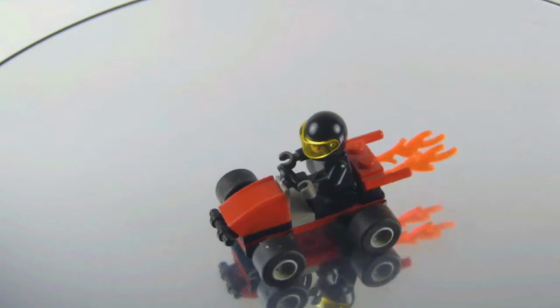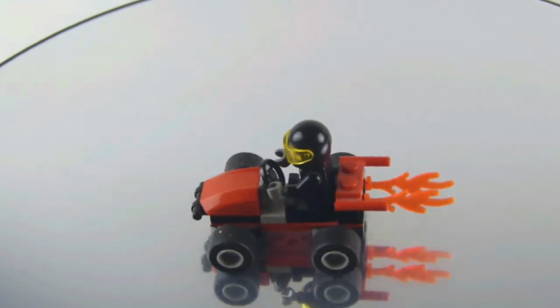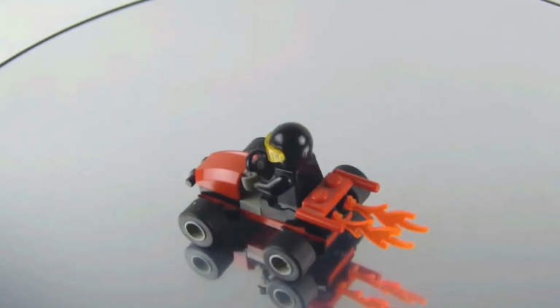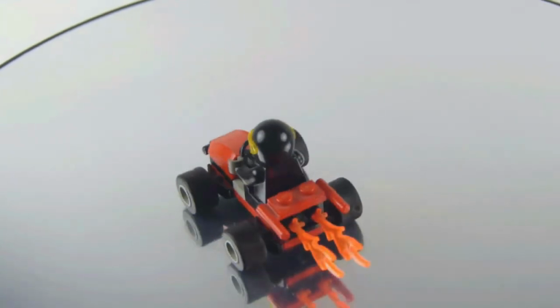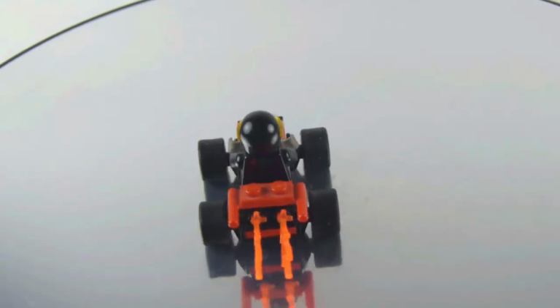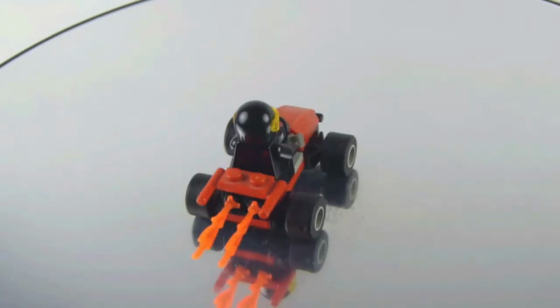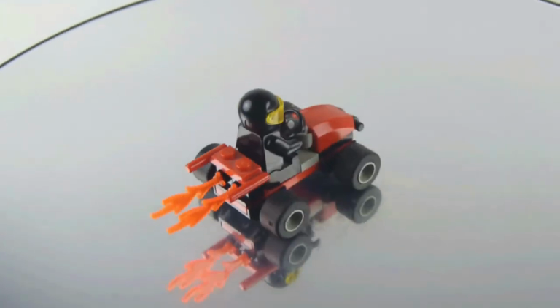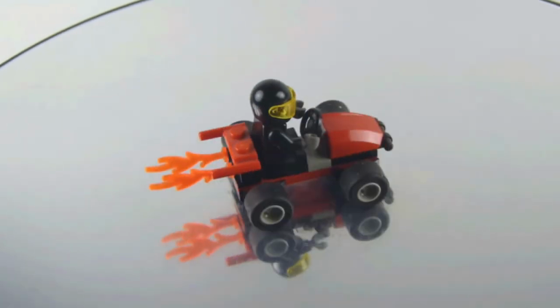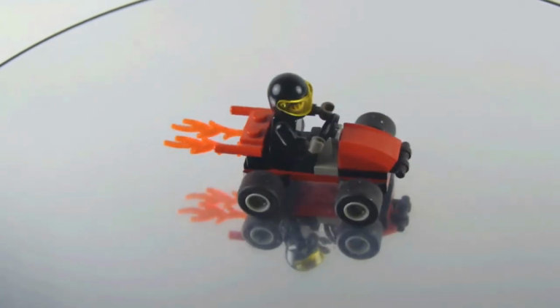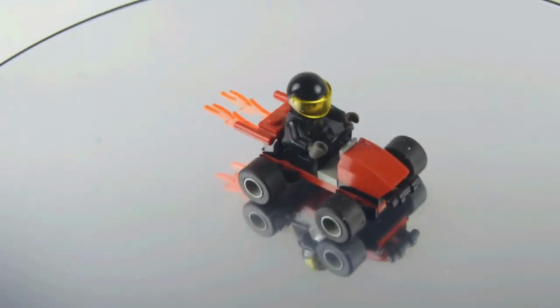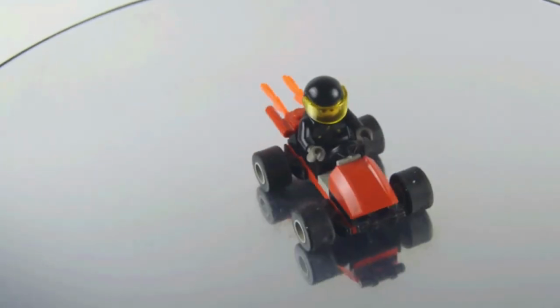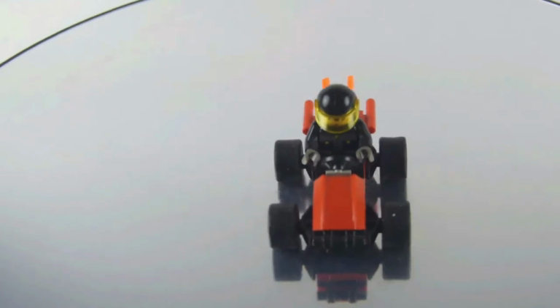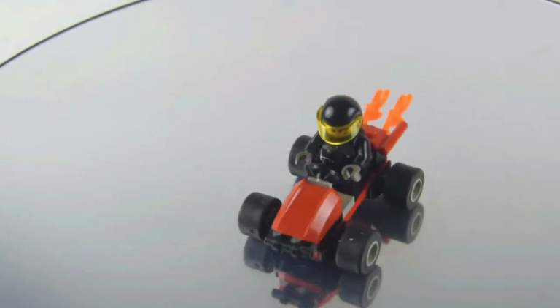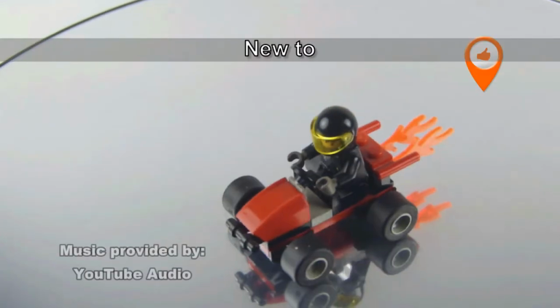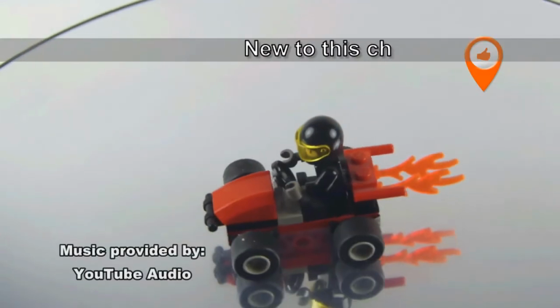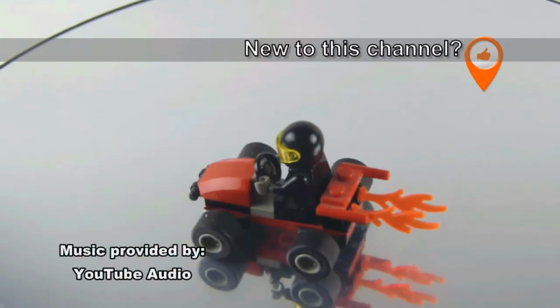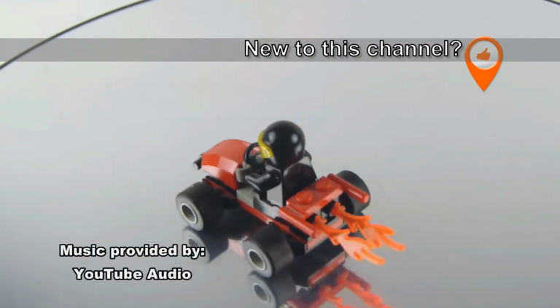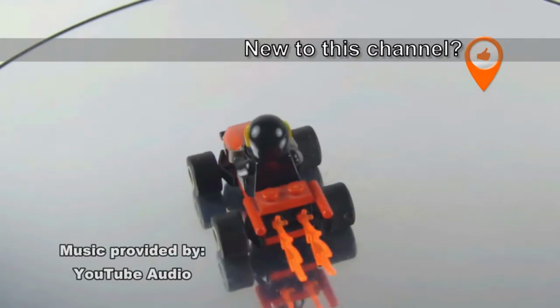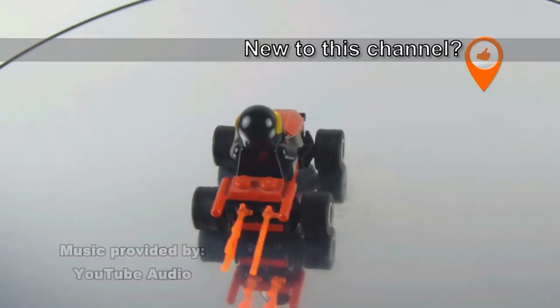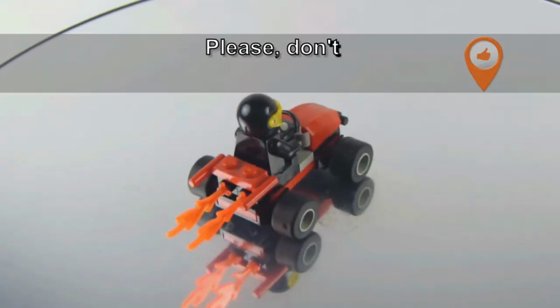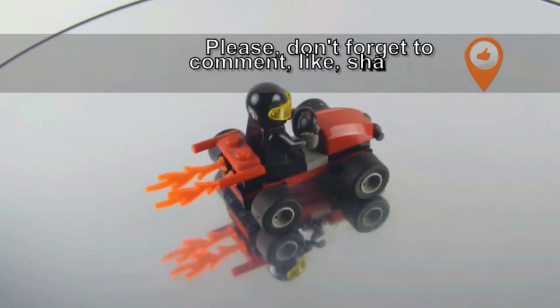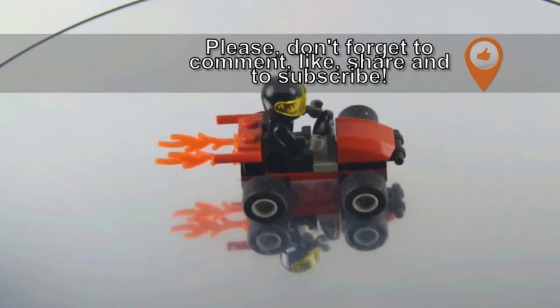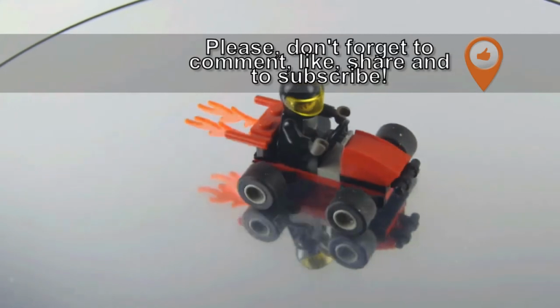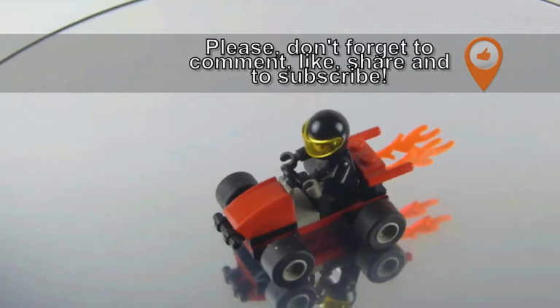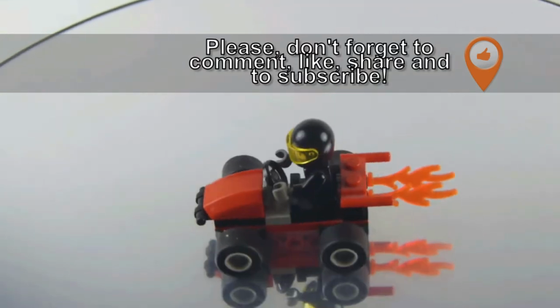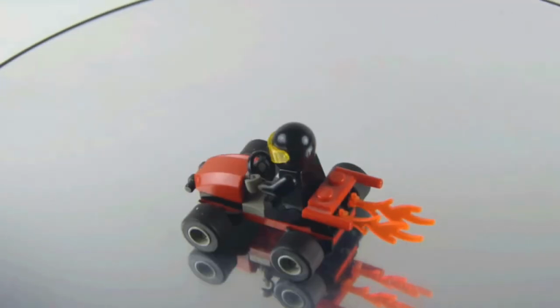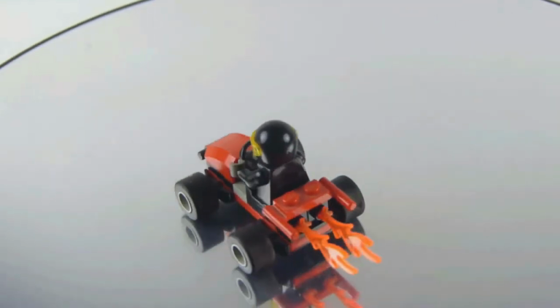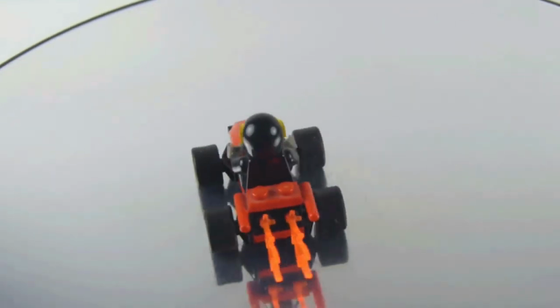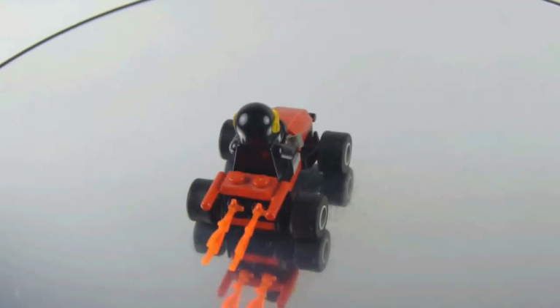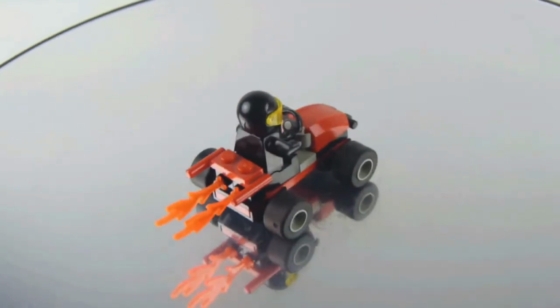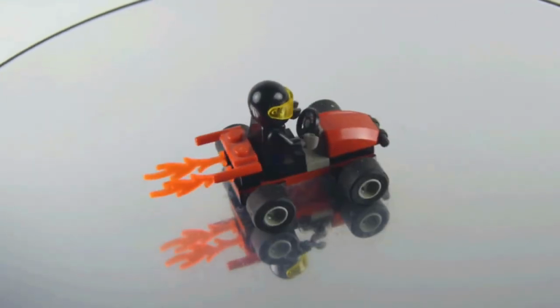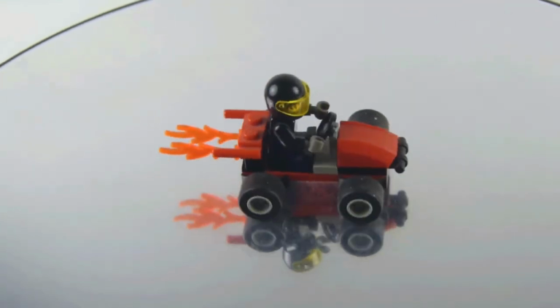In this video I'm reviewing a vintage Lego Studios set, set number 1363, the stunt go-kart from Lego Studios. This set has one minifigure and 25 pieces, it was released in 2001, and what you see is what you get.